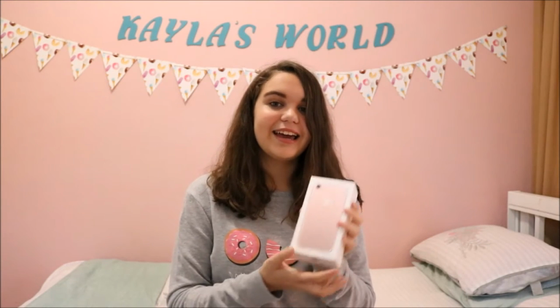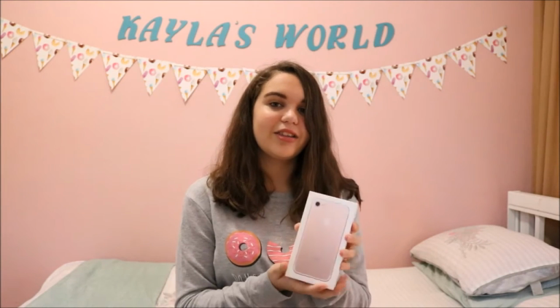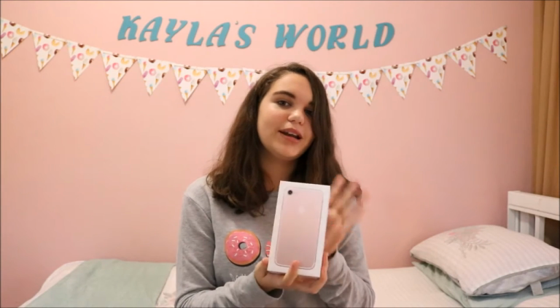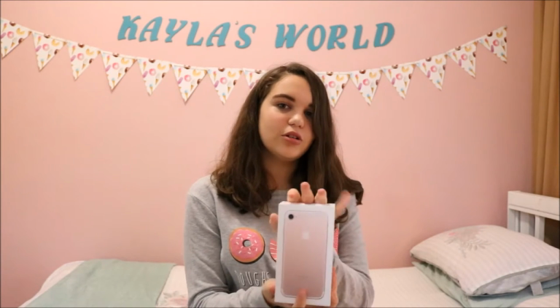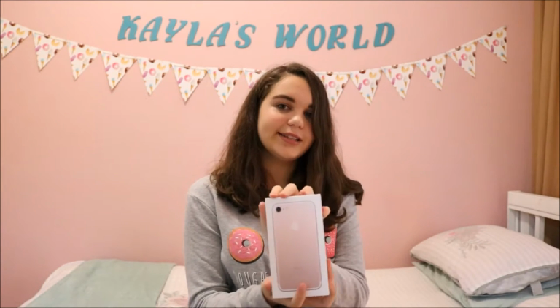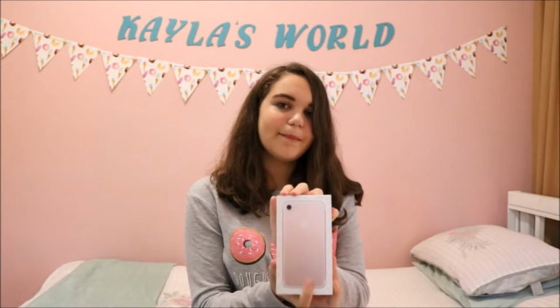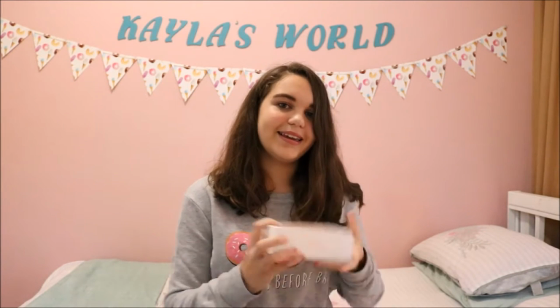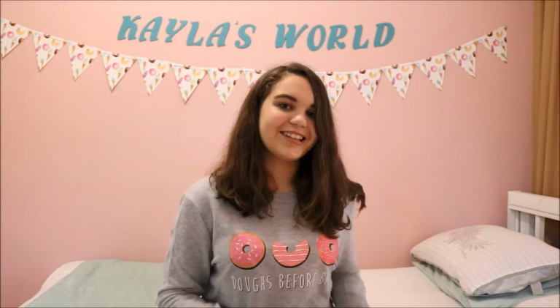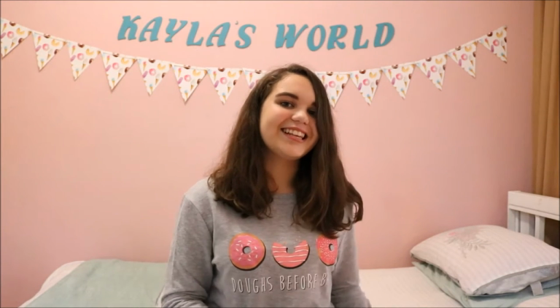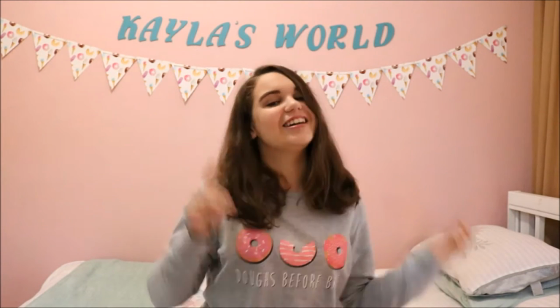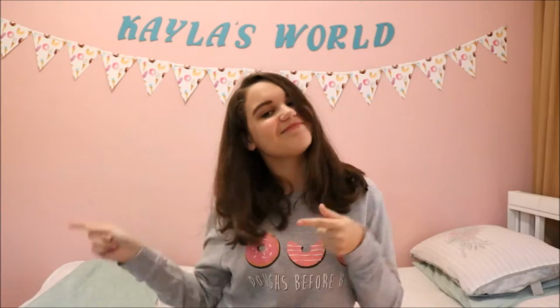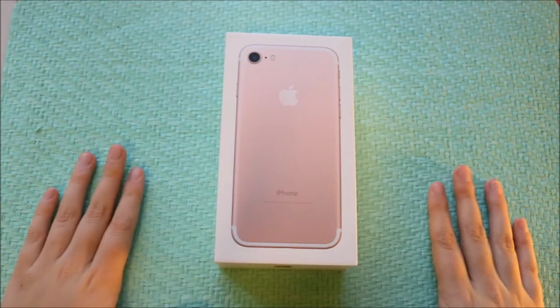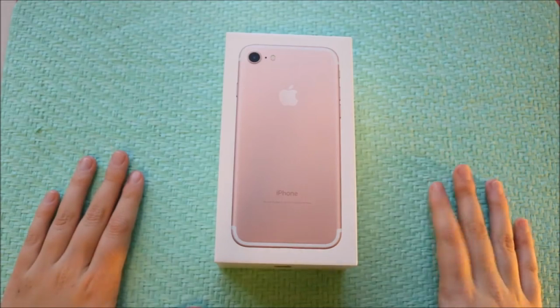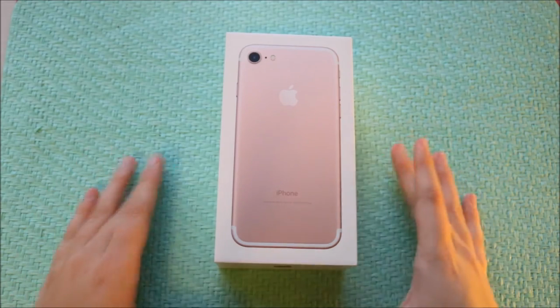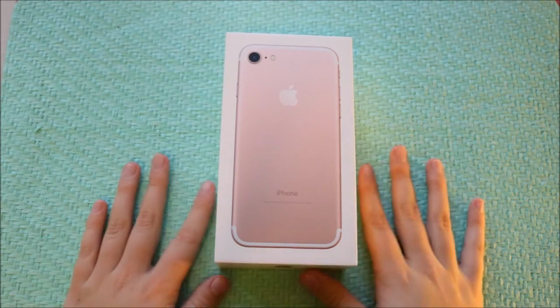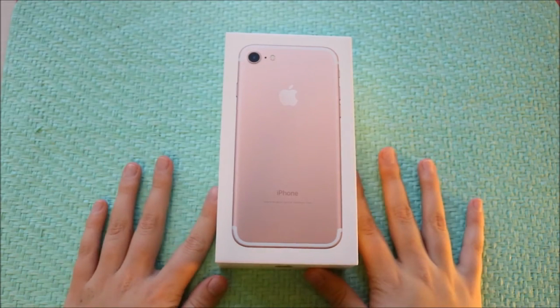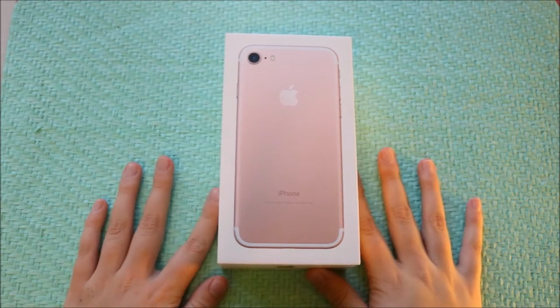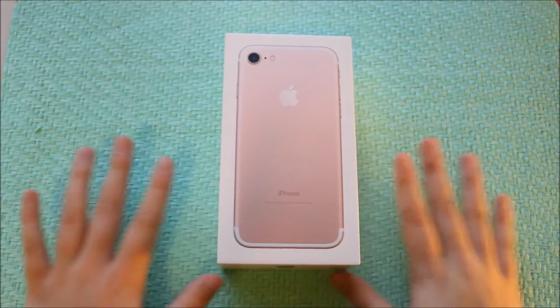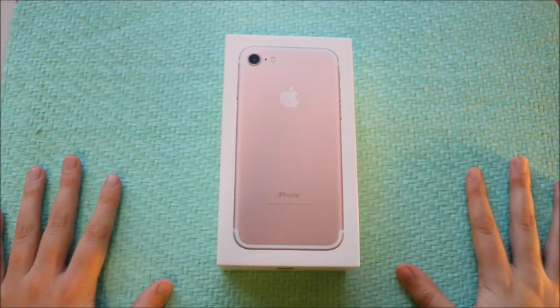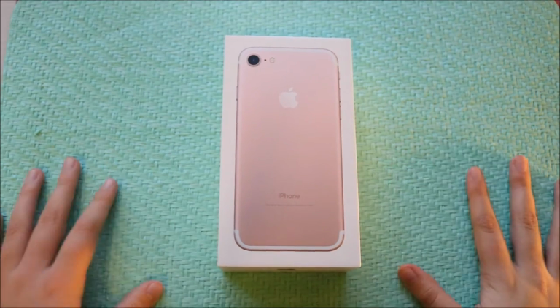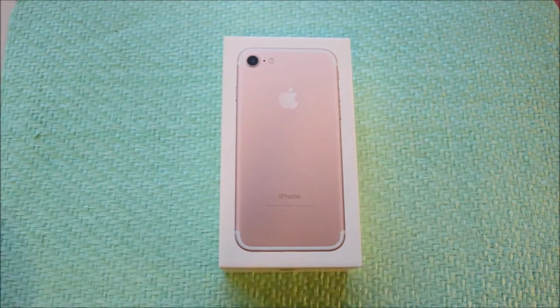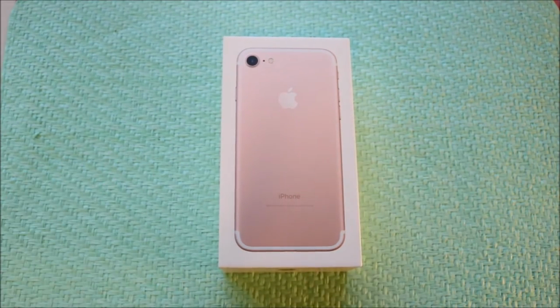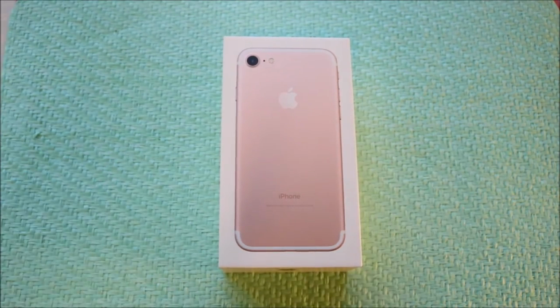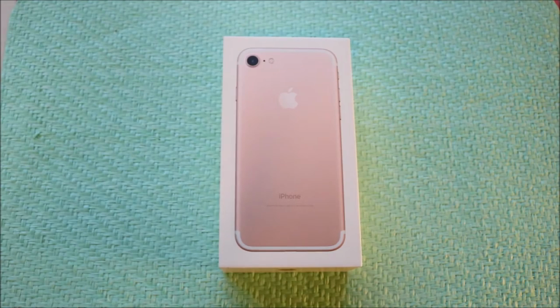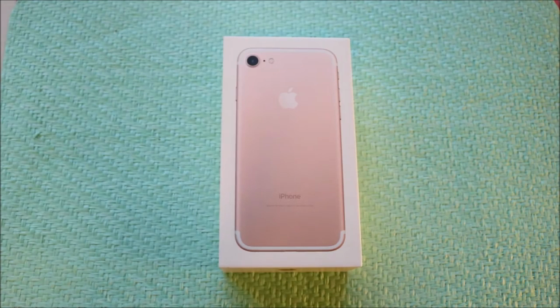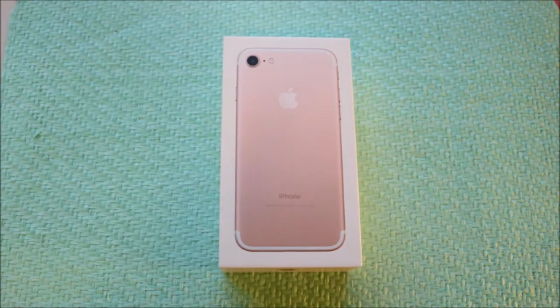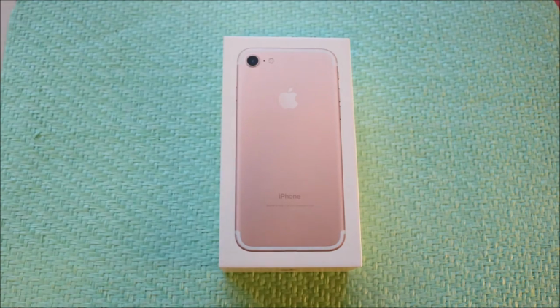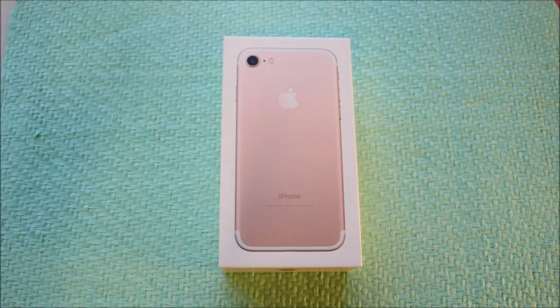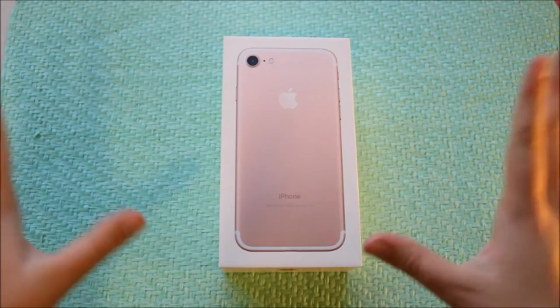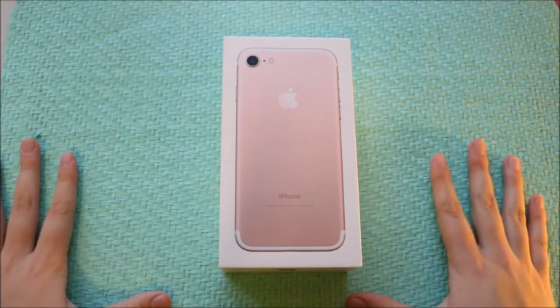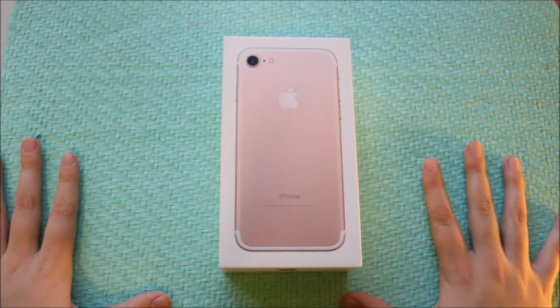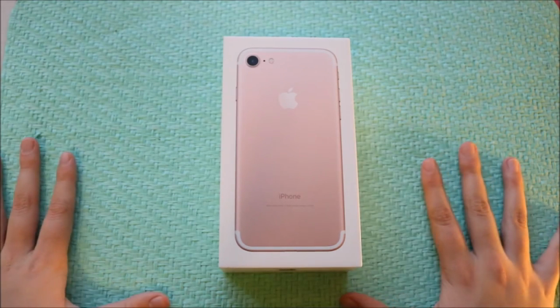I got this one in rose gold, as you can see. I'm really excited, let's get into it. Okay, so this is the phone — it is so pretty. I just can't wait. Okay, so we're going to open this up now.